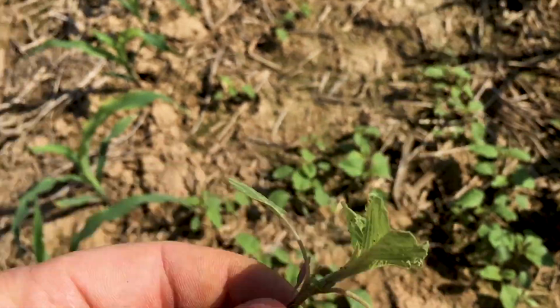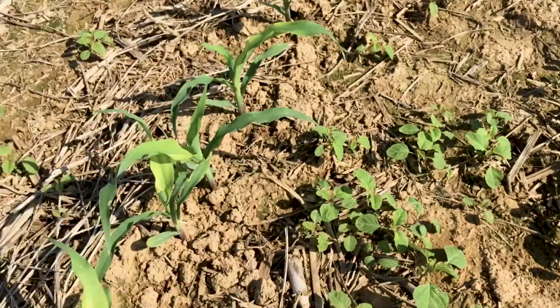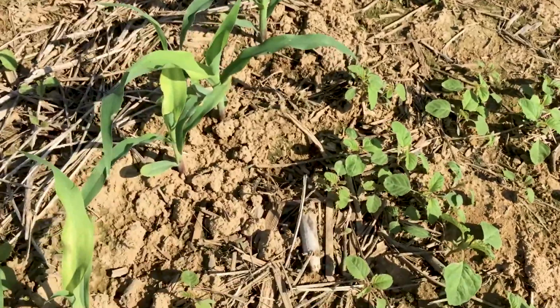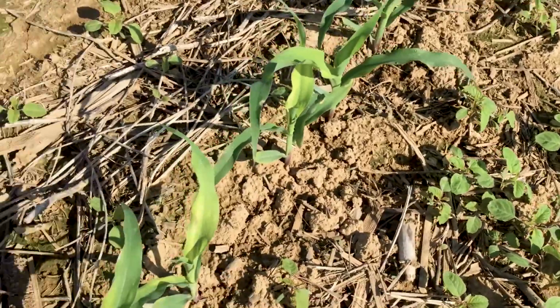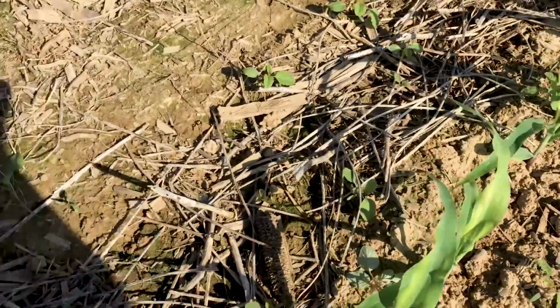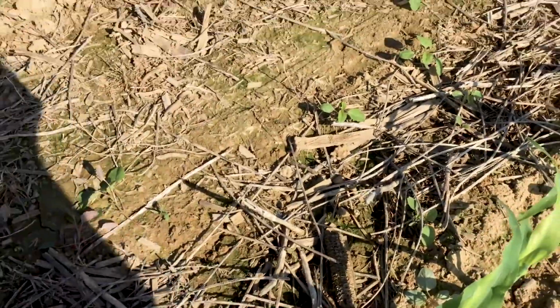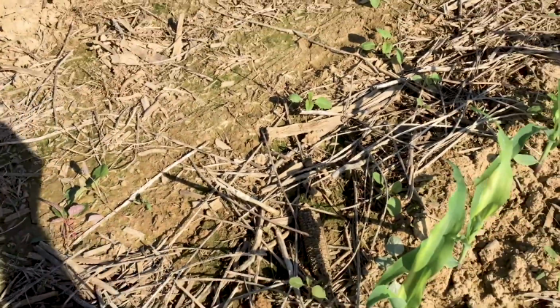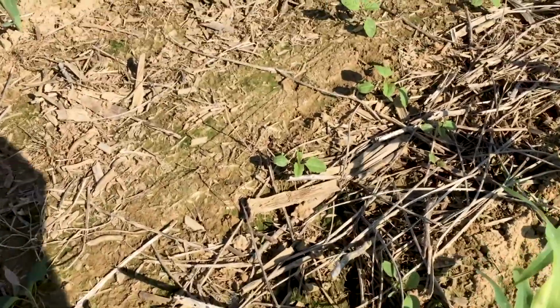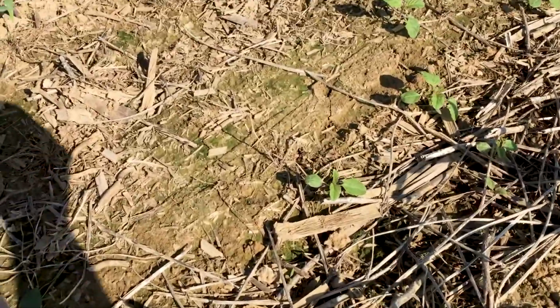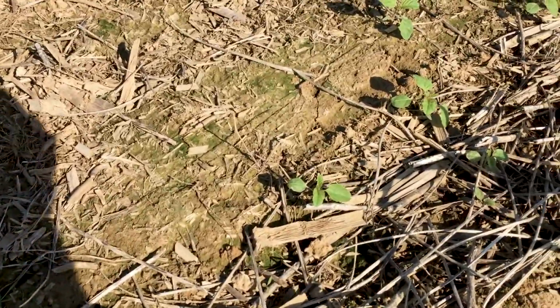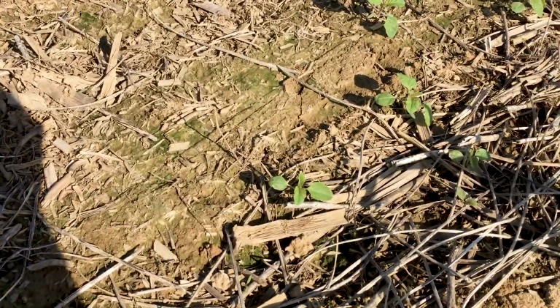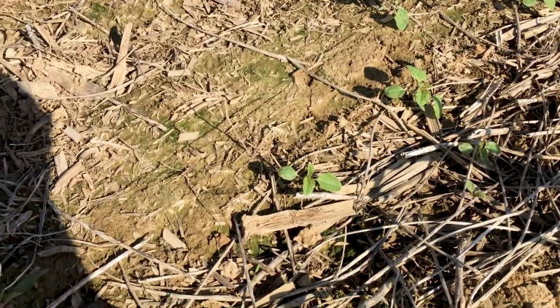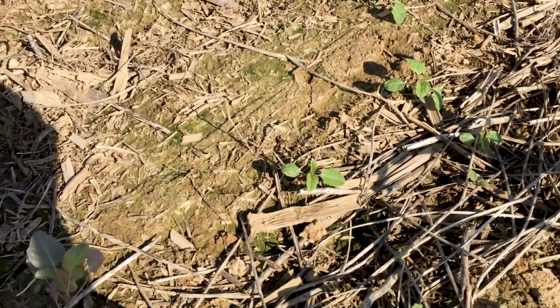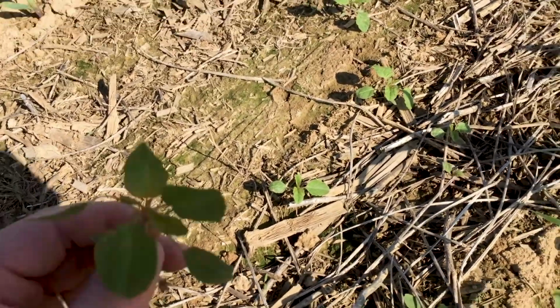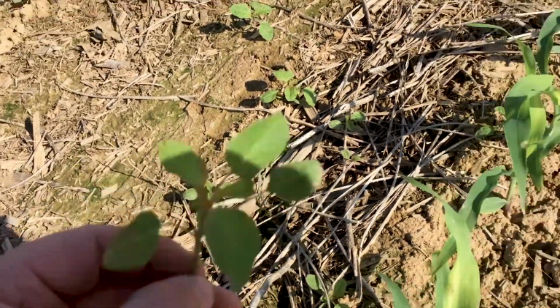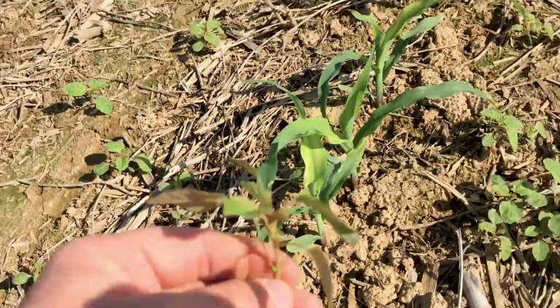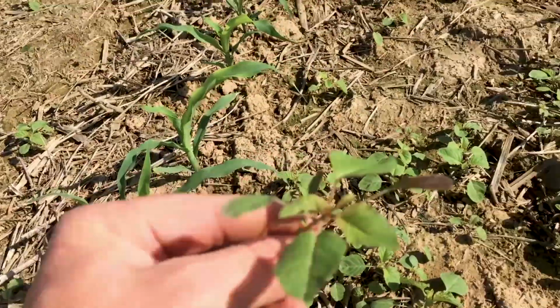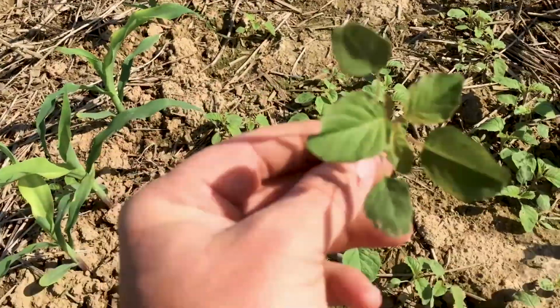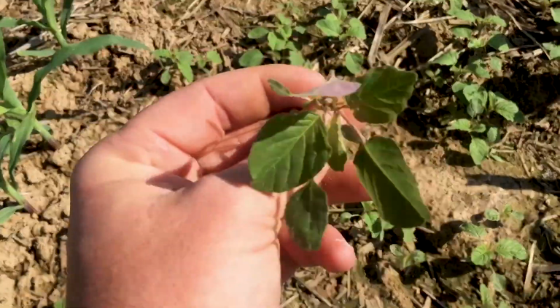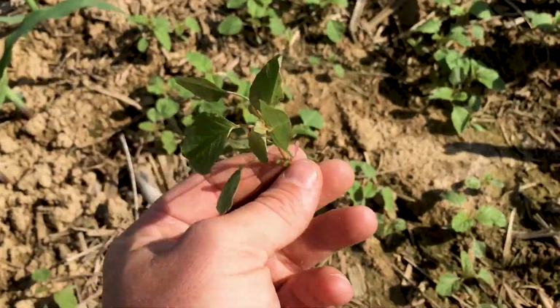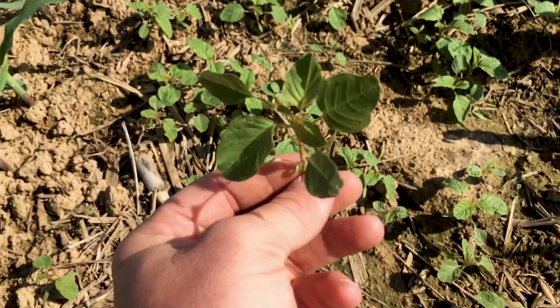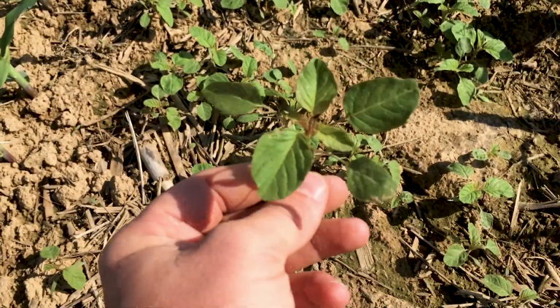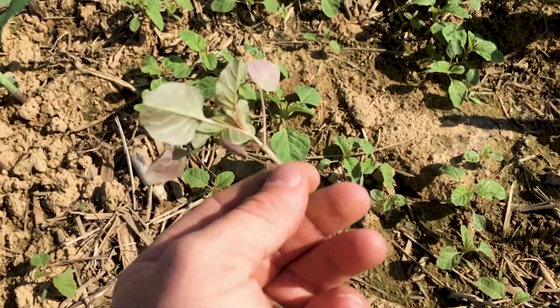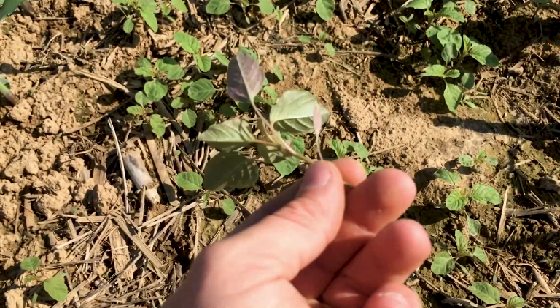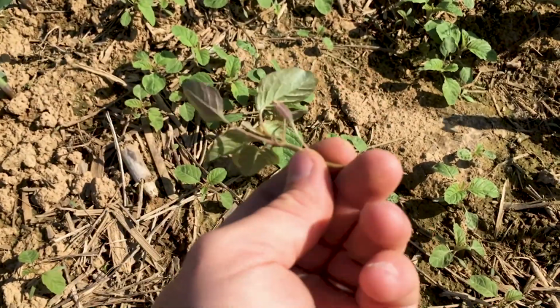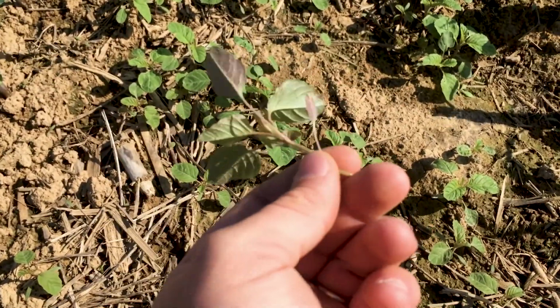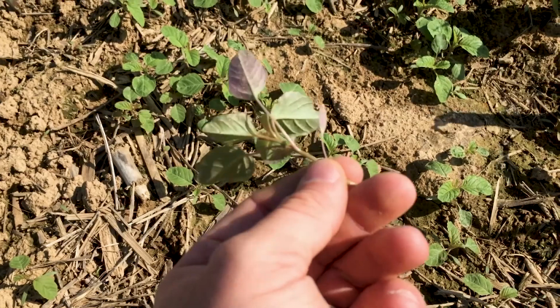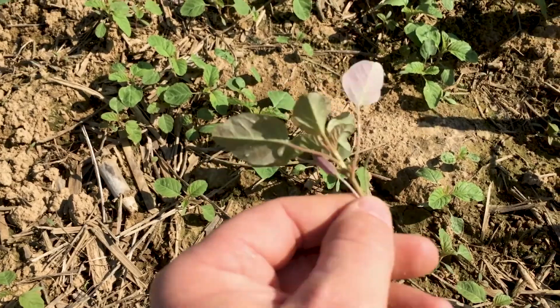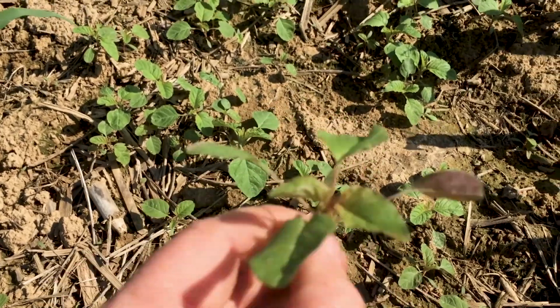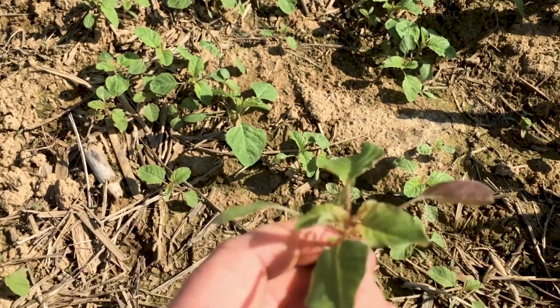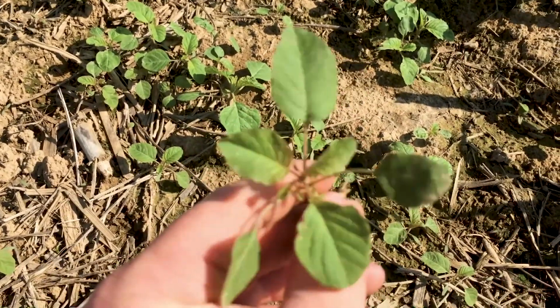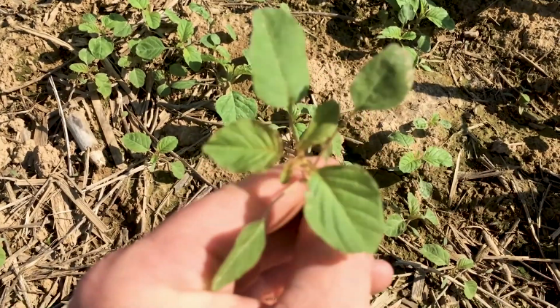I found a couple of palmer amaranth pigweeds earlier and pulled them and they're starting to wilt a little bit, but you can see it looks very similar. If you flip it upside down you get that nice purple metallic color that kind of gives this family away.